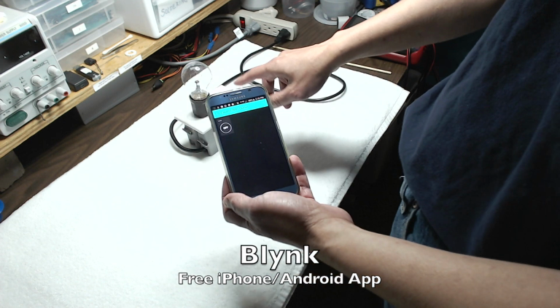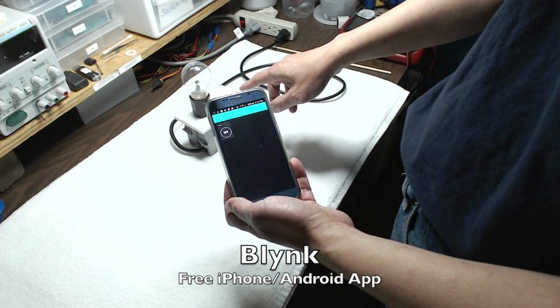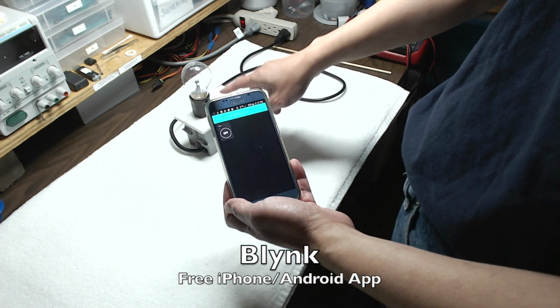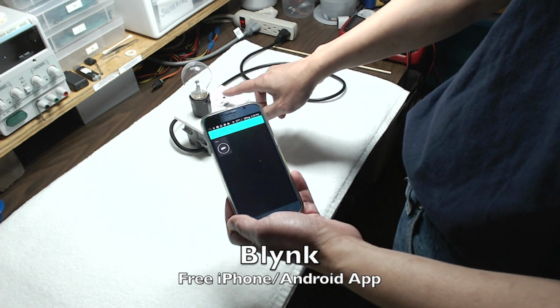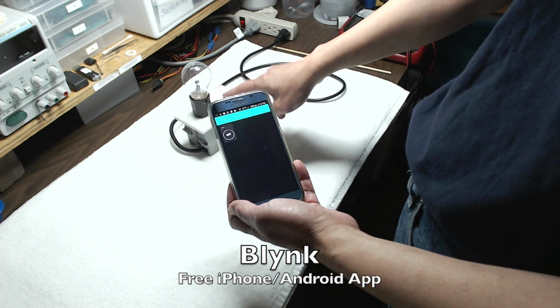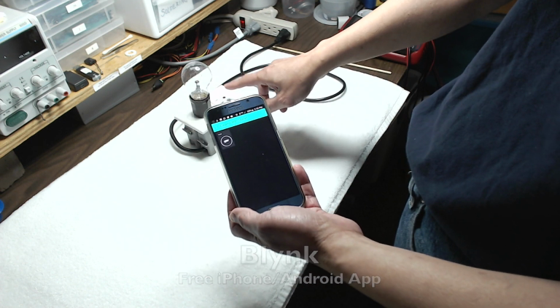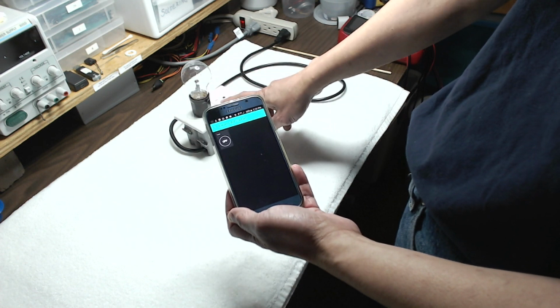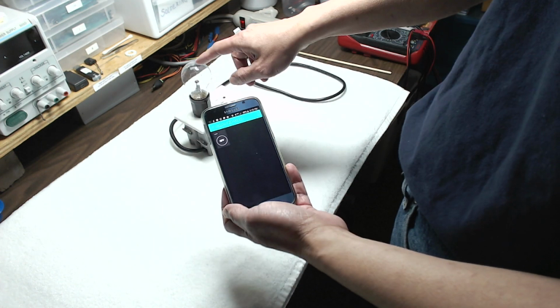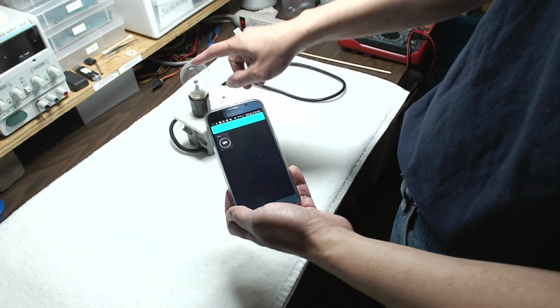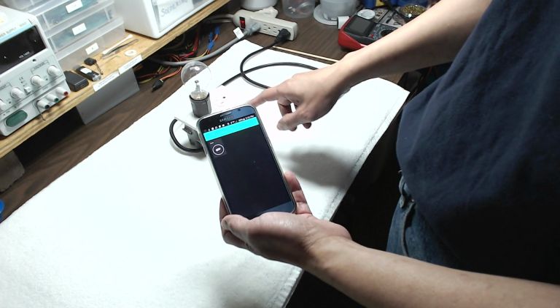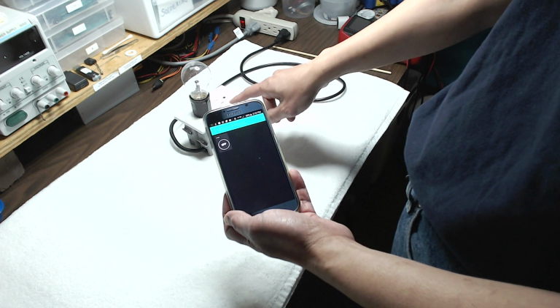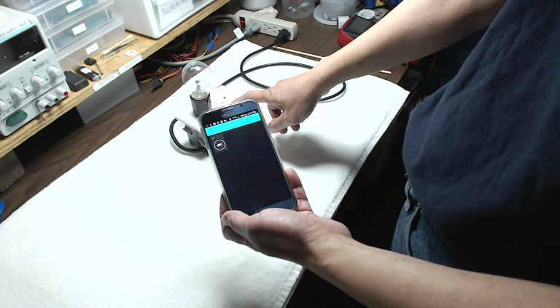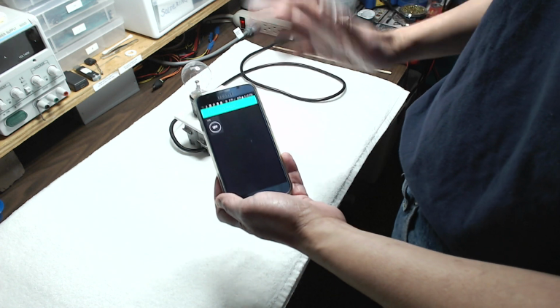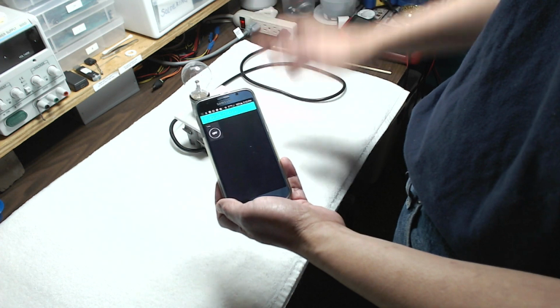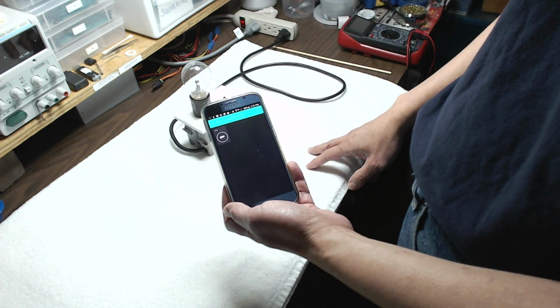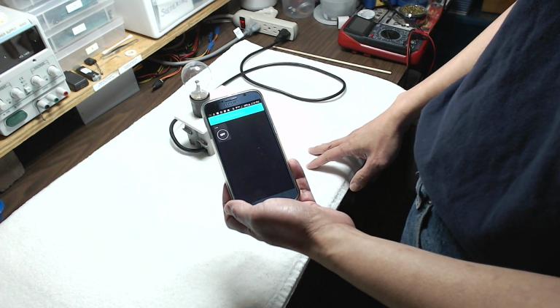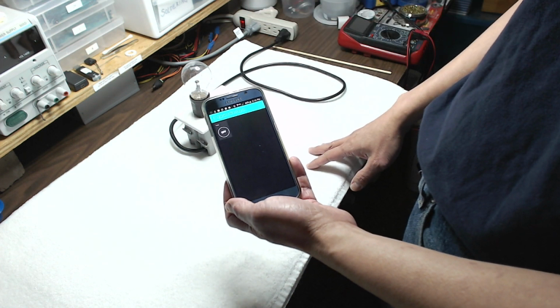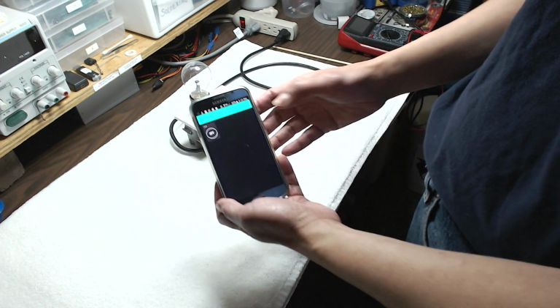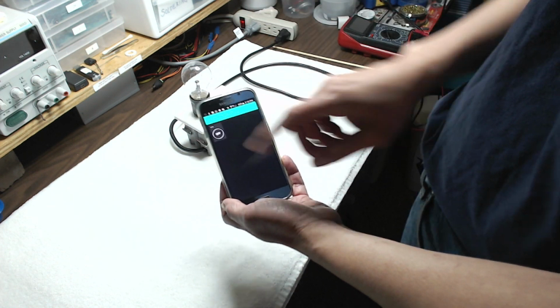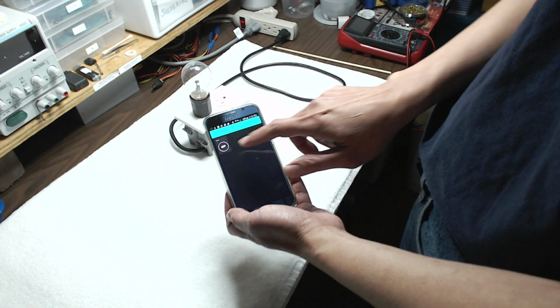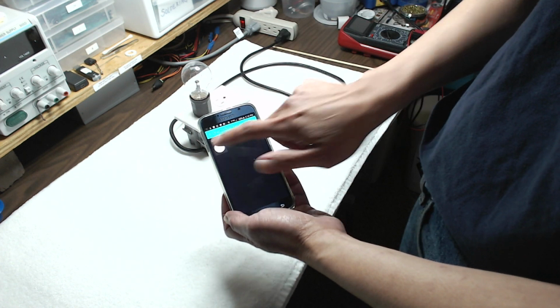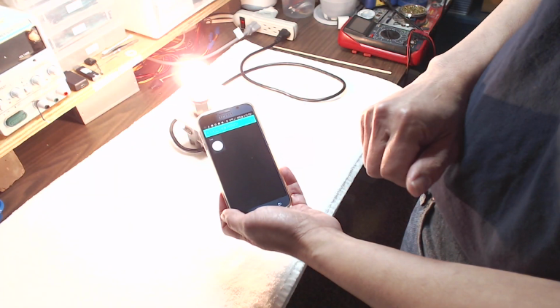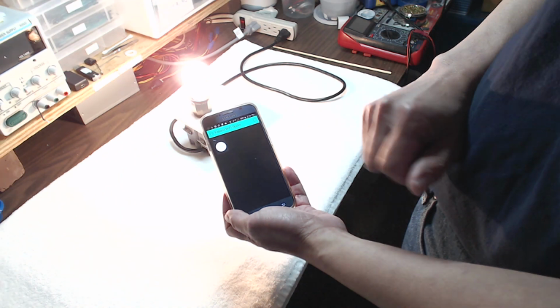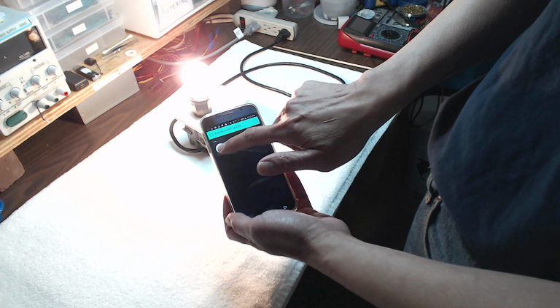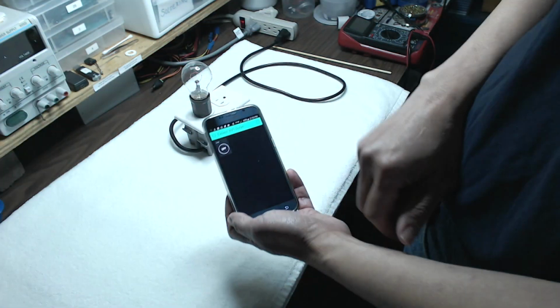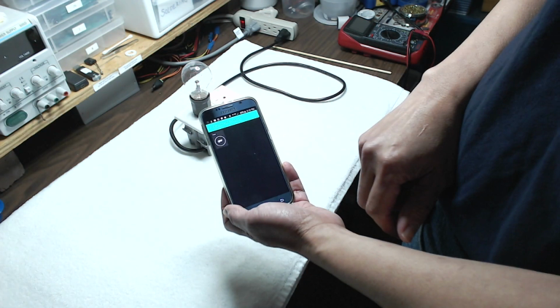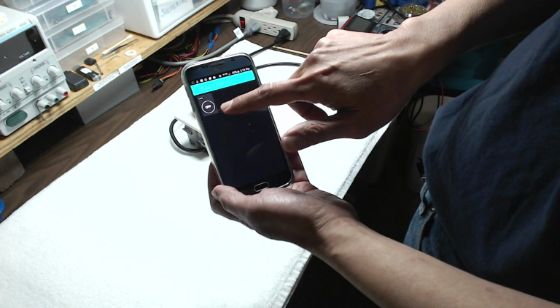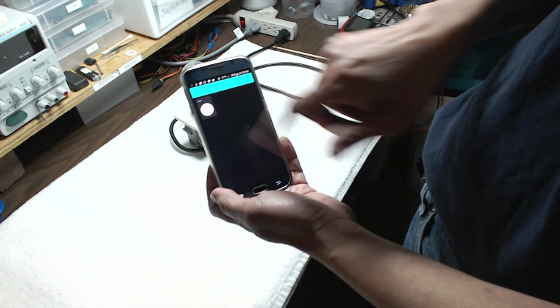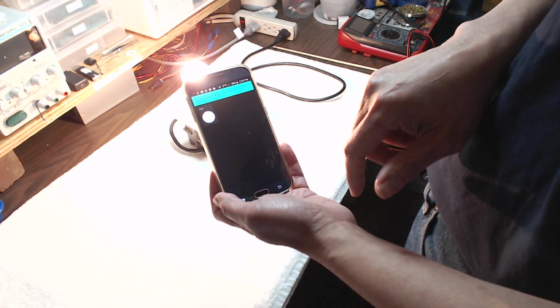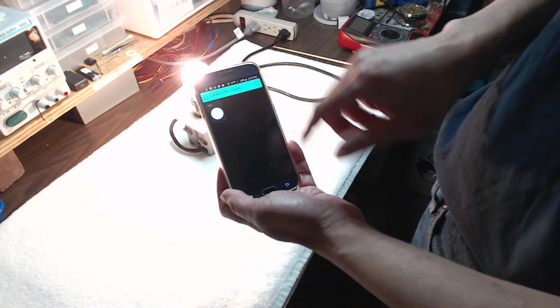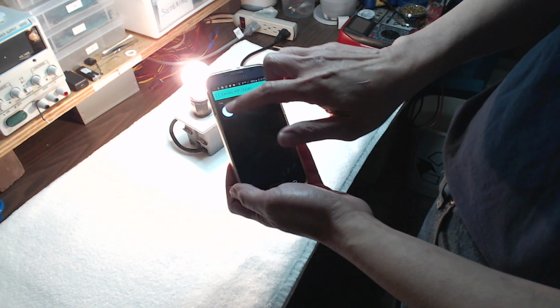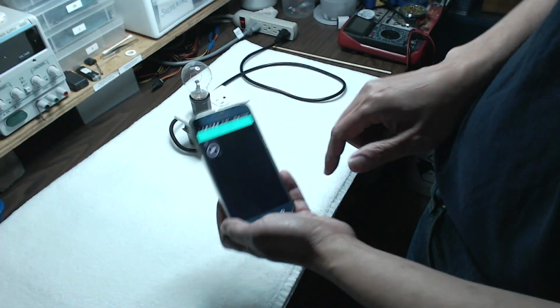Other than specifying the access point and the password for your Wi-Fi, and the relay is on a particular pin, you don't have to do anything. So there is on, there is off — it's that simple. I think that's pretty amazing.